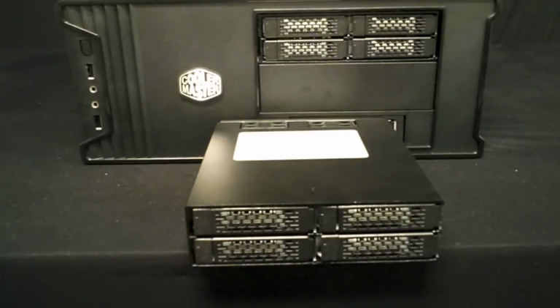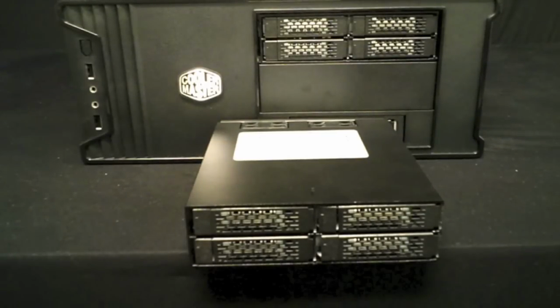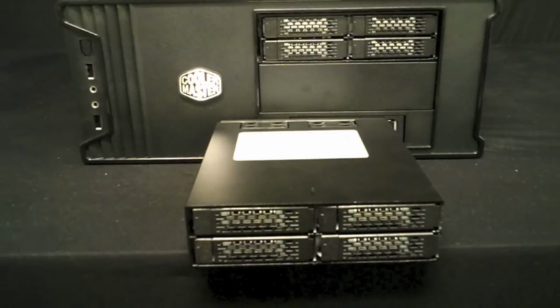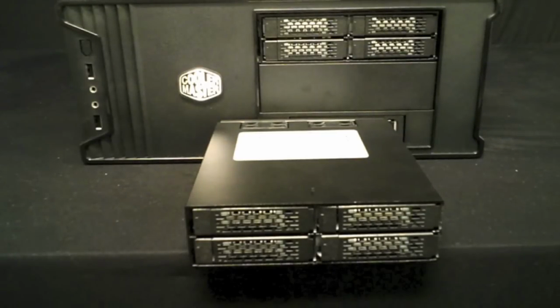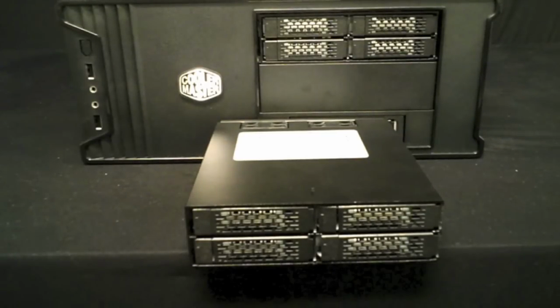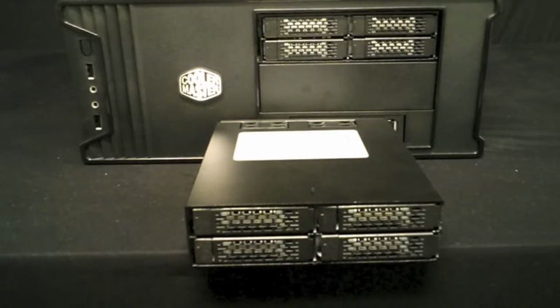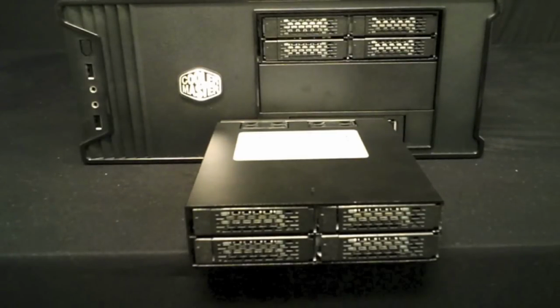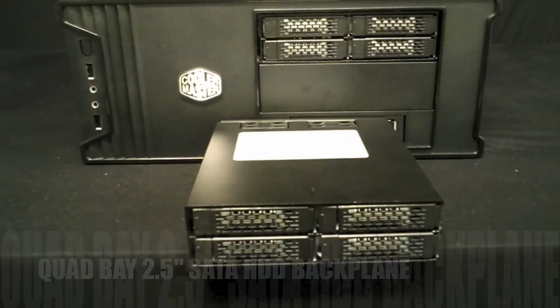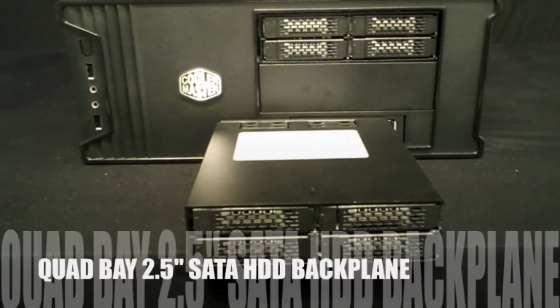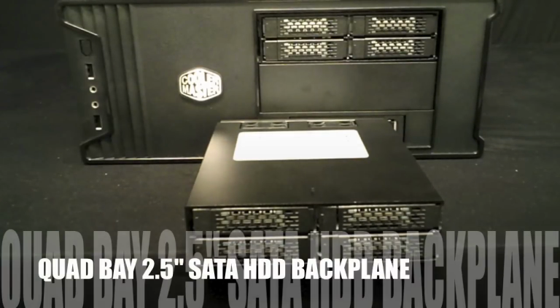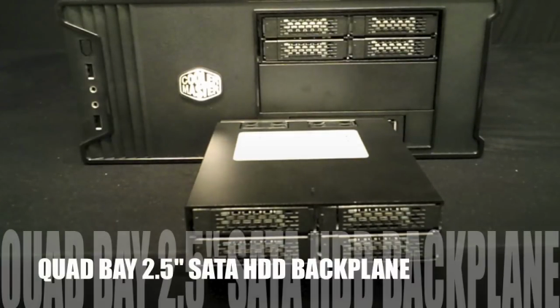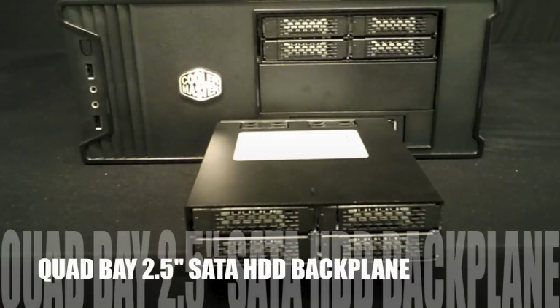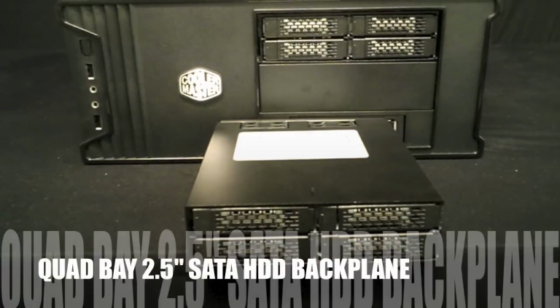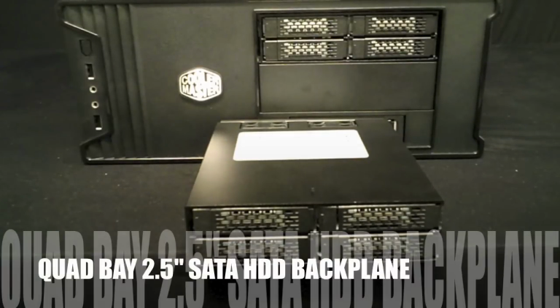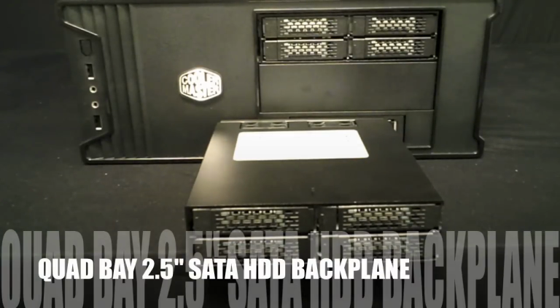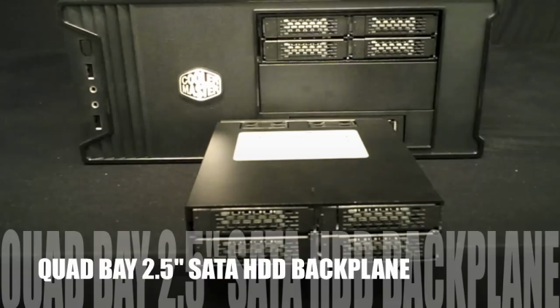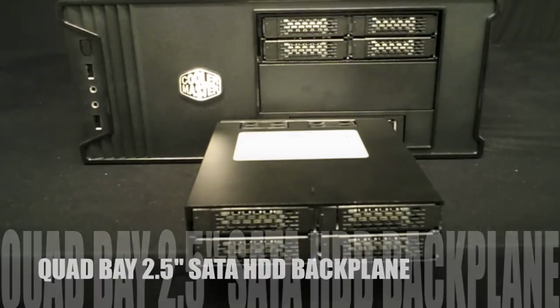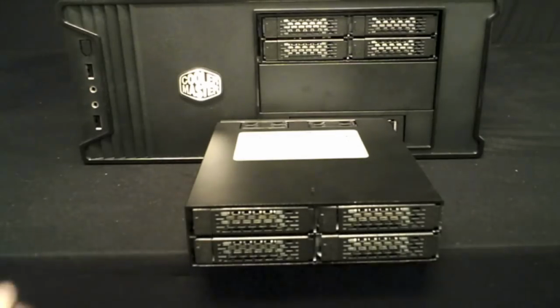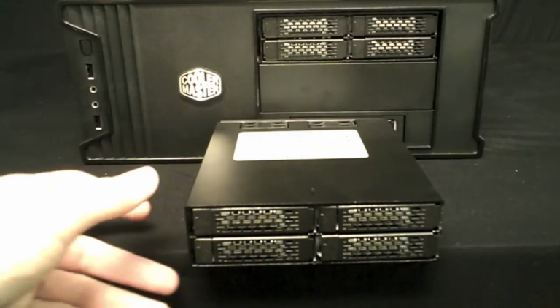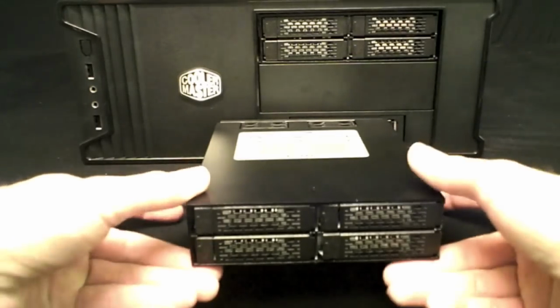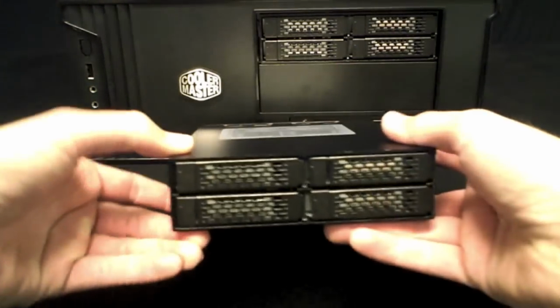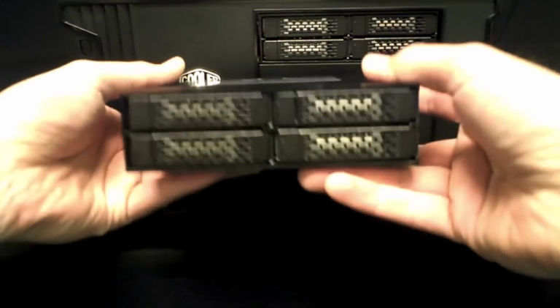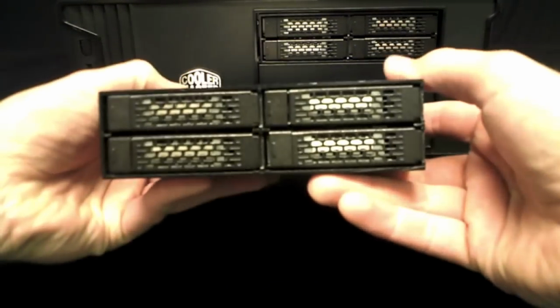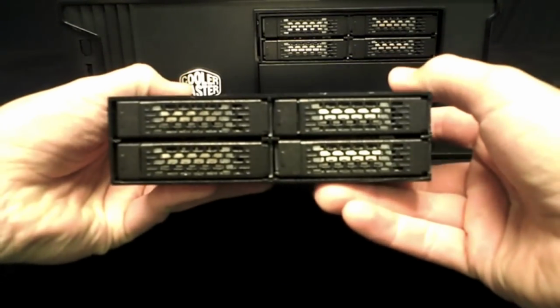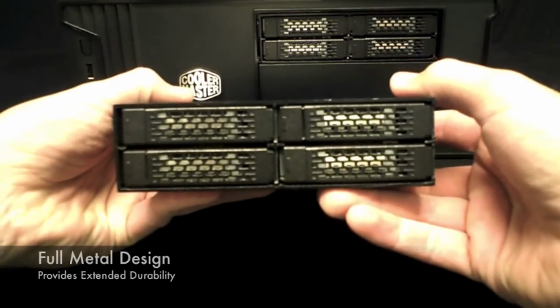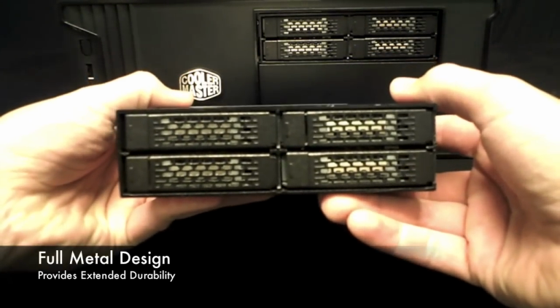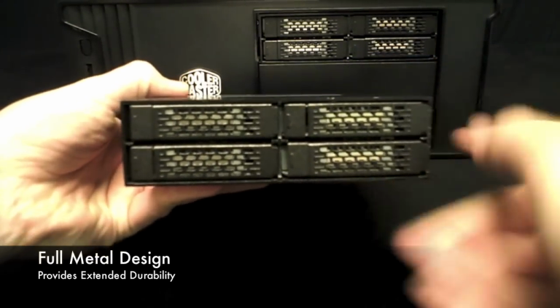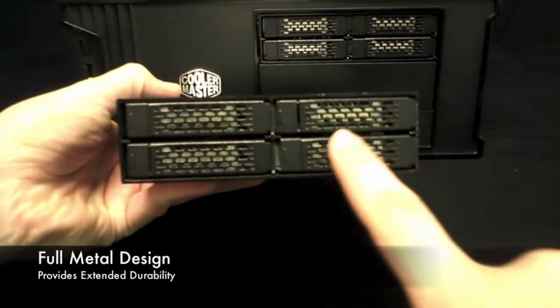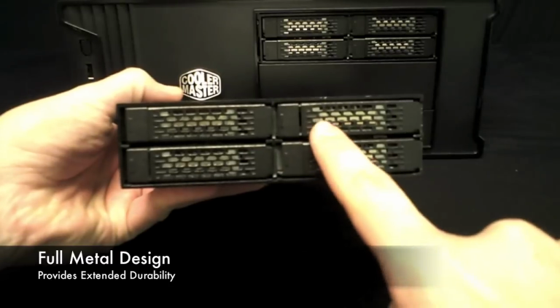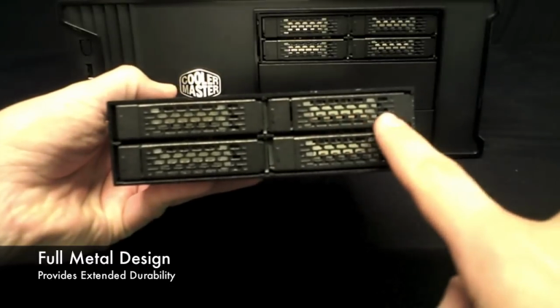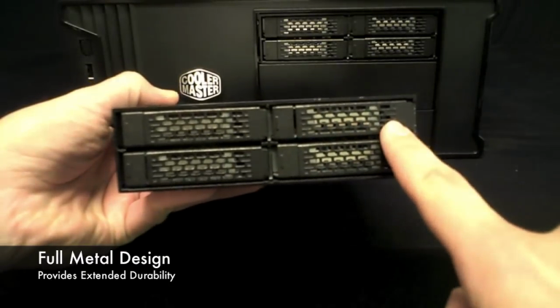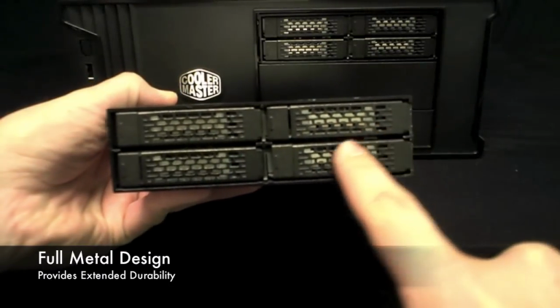Introducing the ICDock MB994SP-4S Quad Bay SATA Backplane for 2.5 inch drives. This enclosure is constructed using a heavy duty full metal design and fits standard 5.25 inch bays.